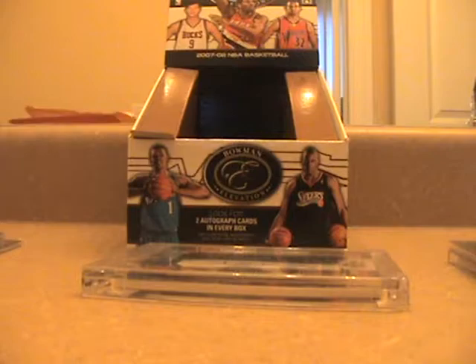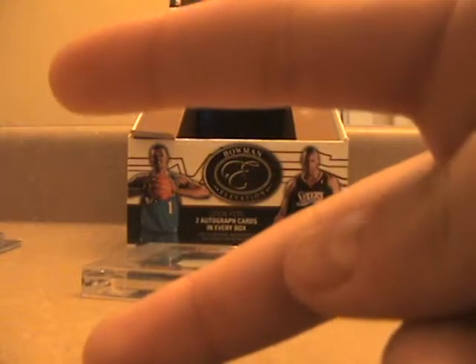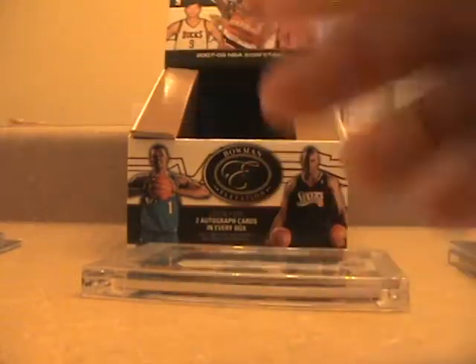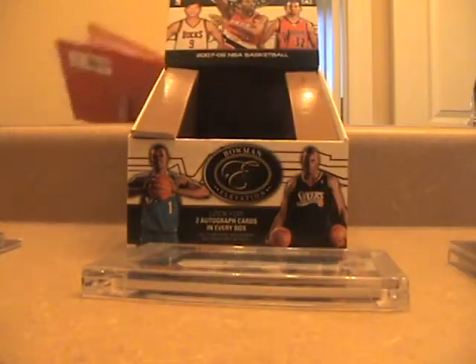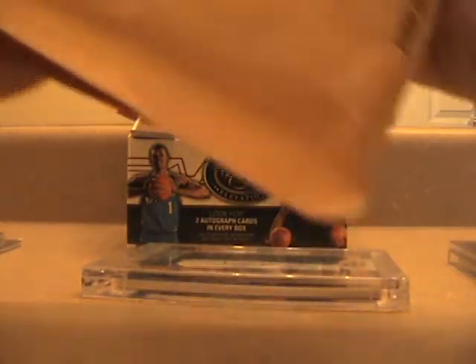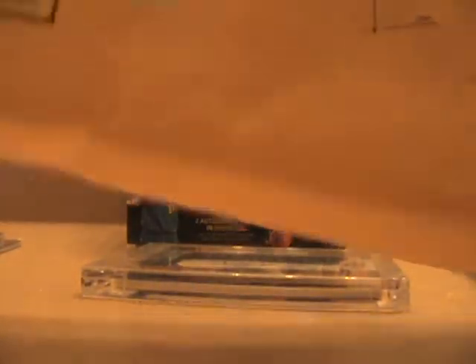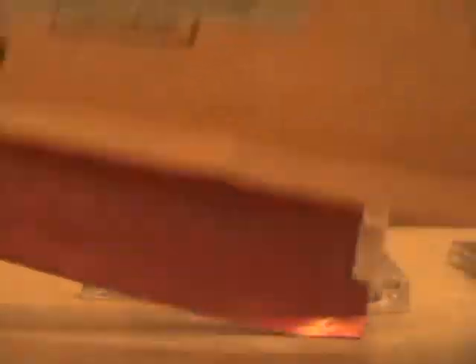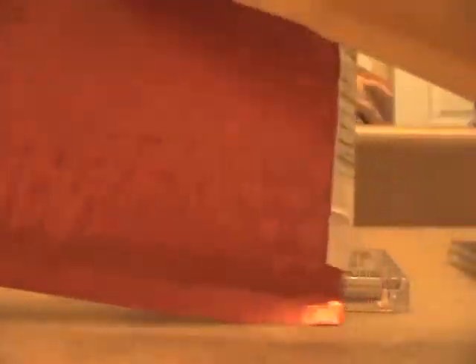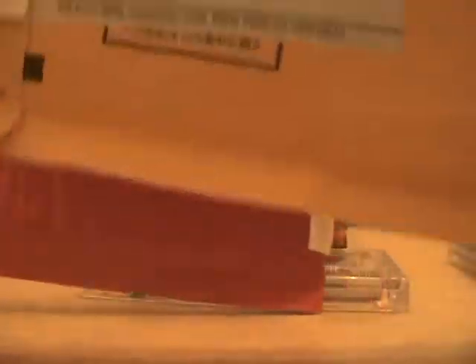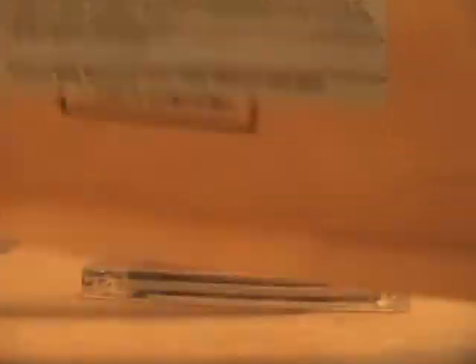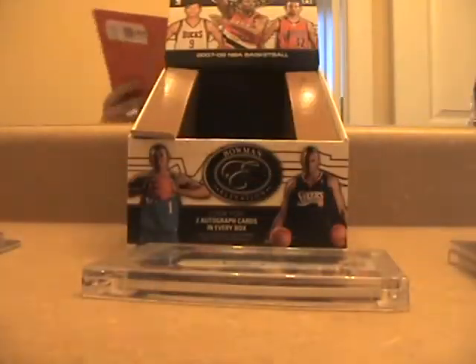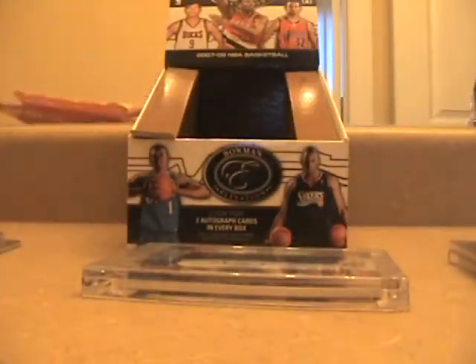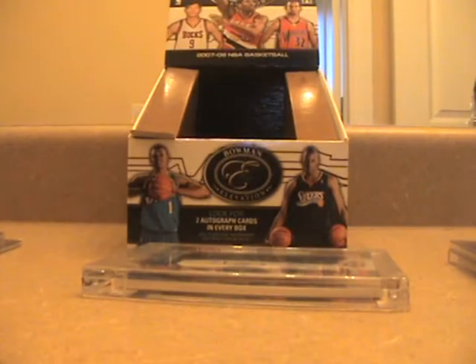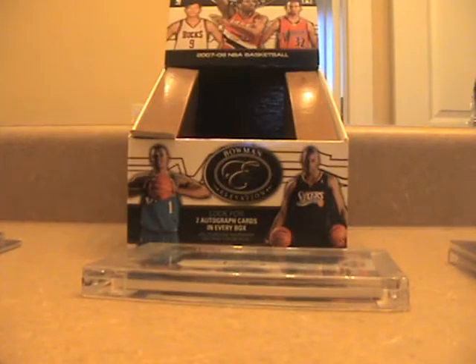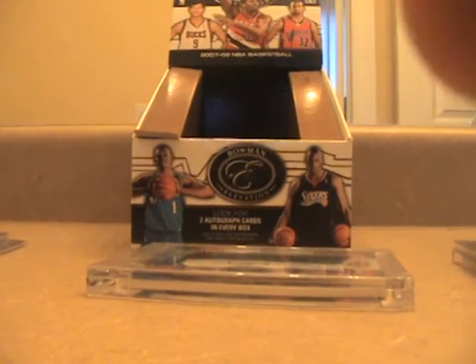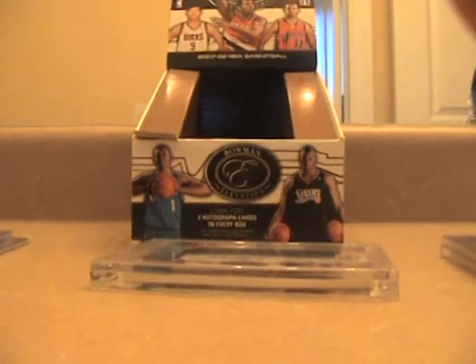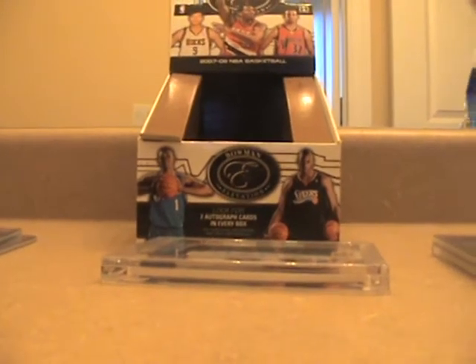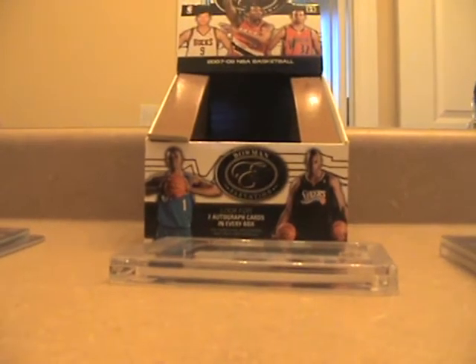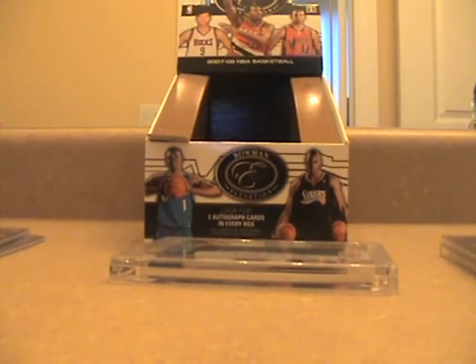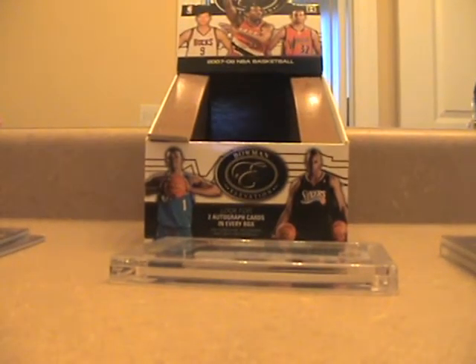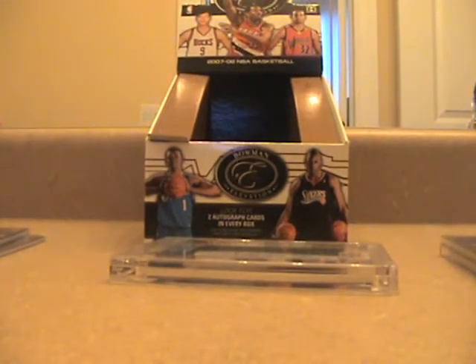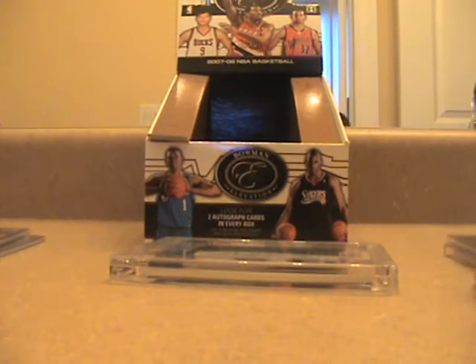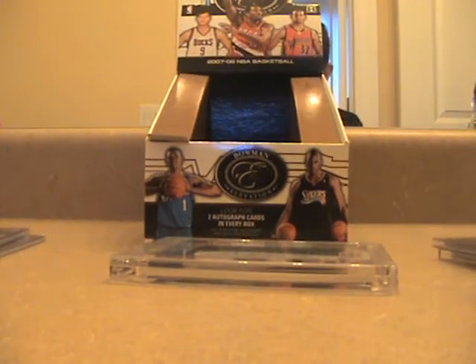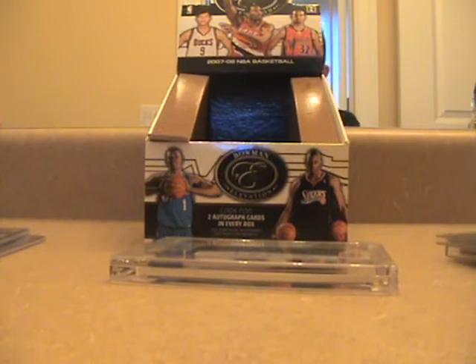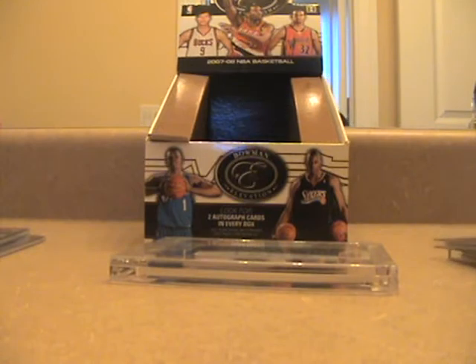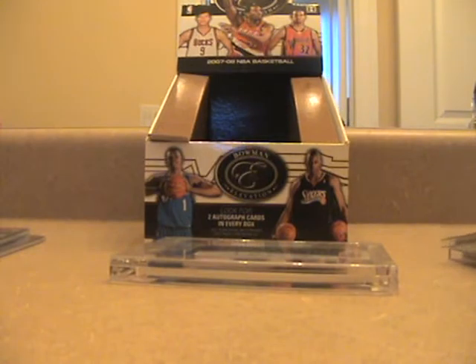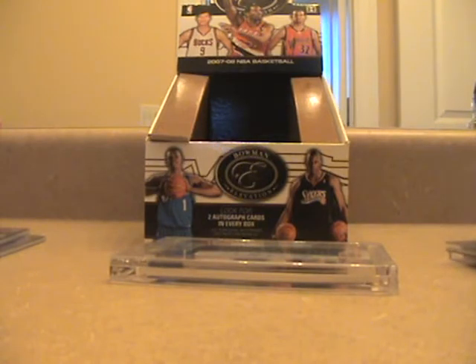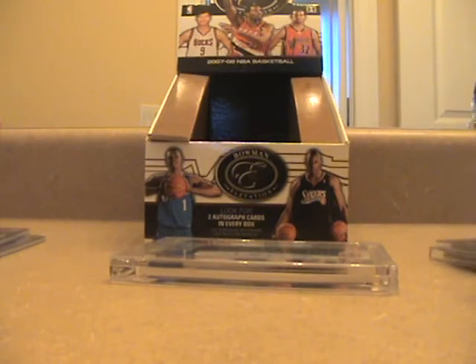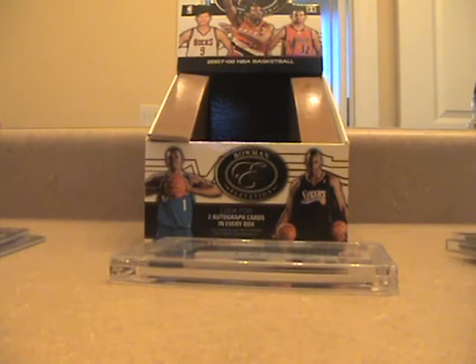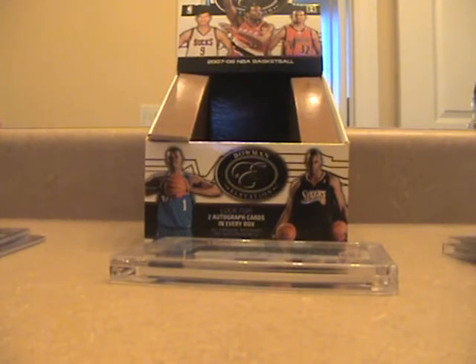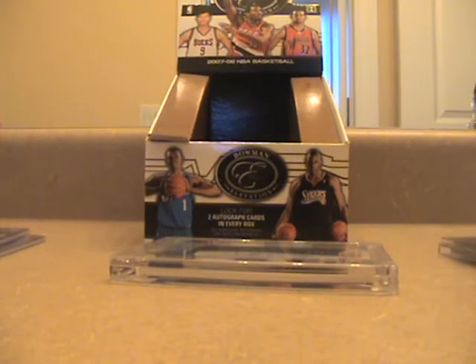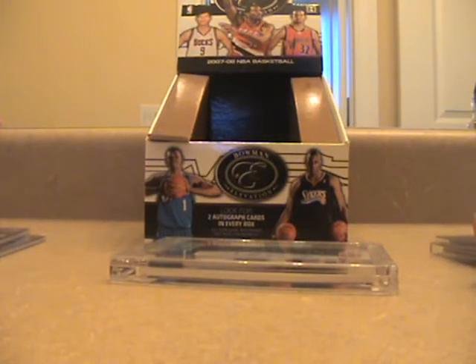Yo, what up YouTube. I got two packages in the mail right now and this is a mail week video. I'm gonna be showing you what I've got — pretty much a mail month I guess, because I haven't done a mail day in a long time.